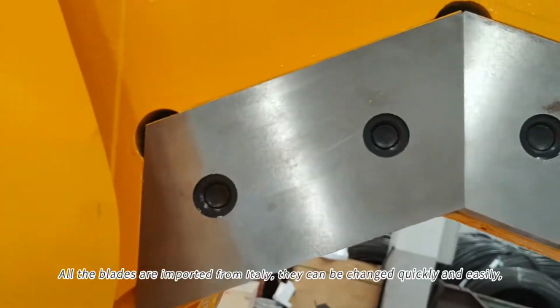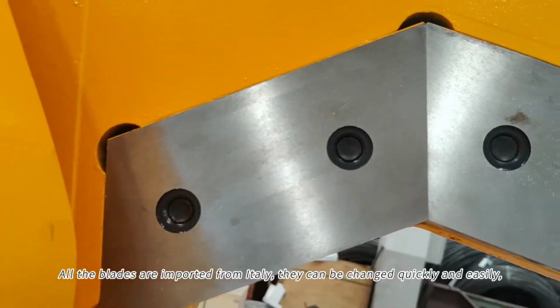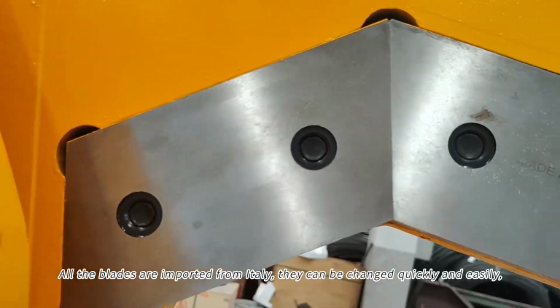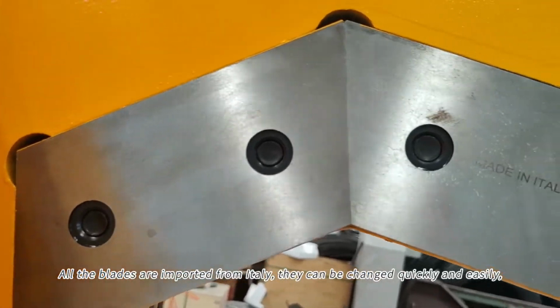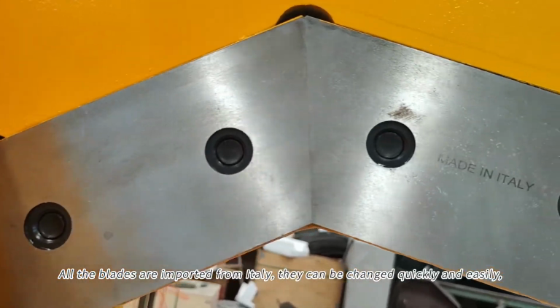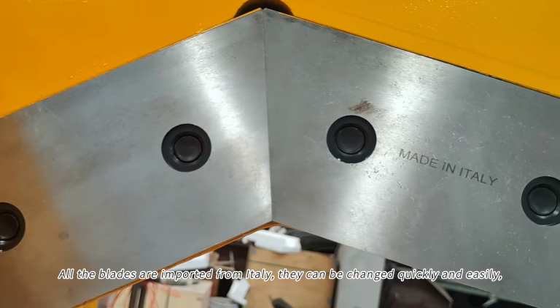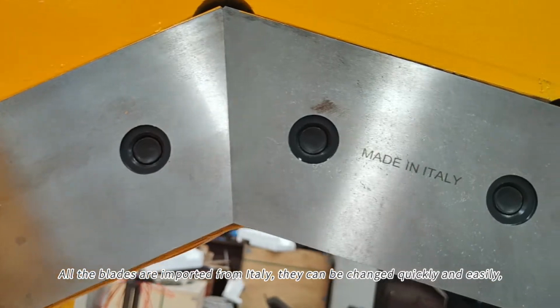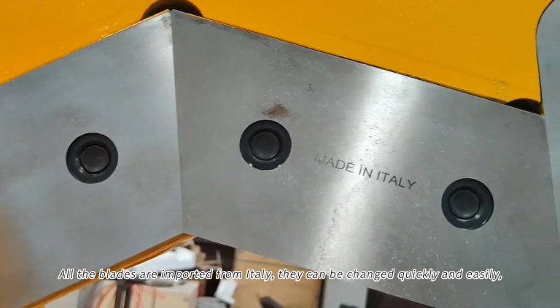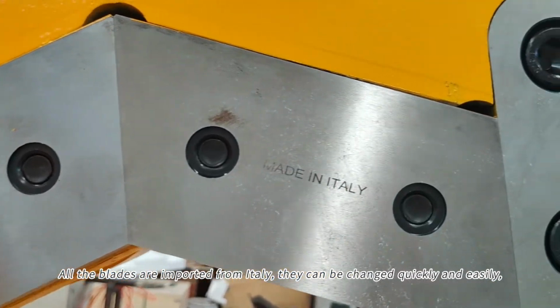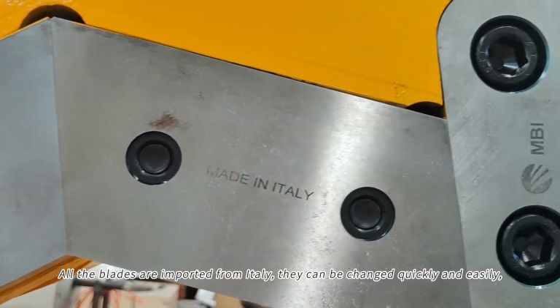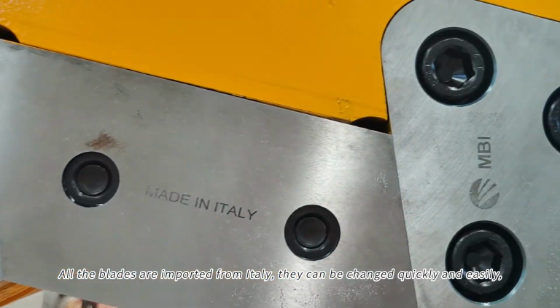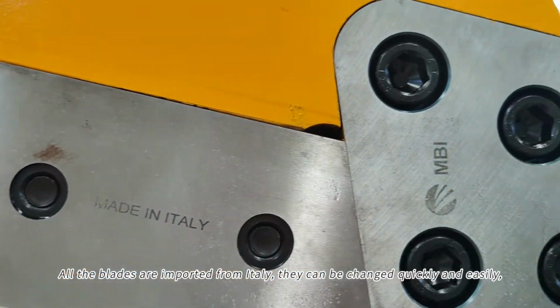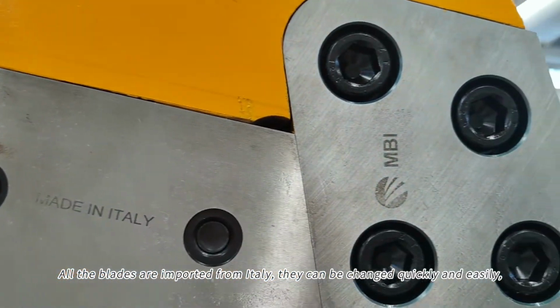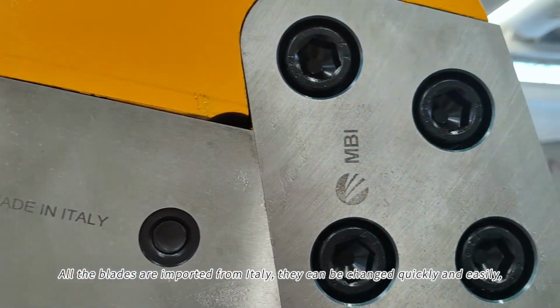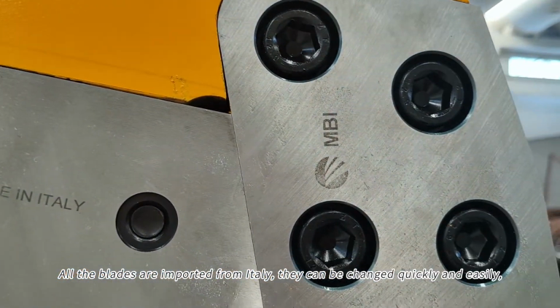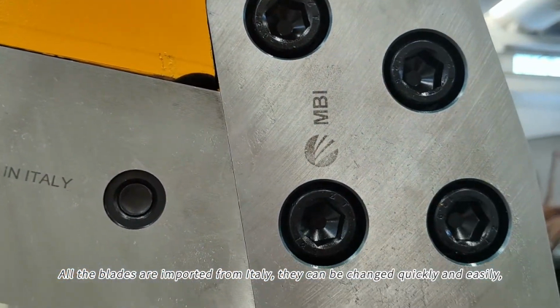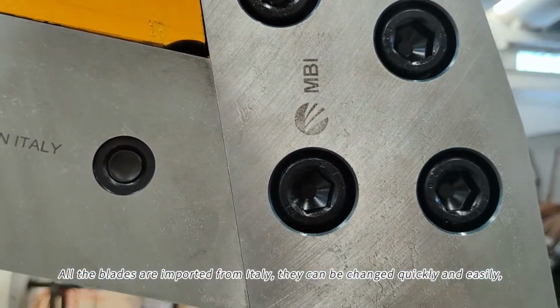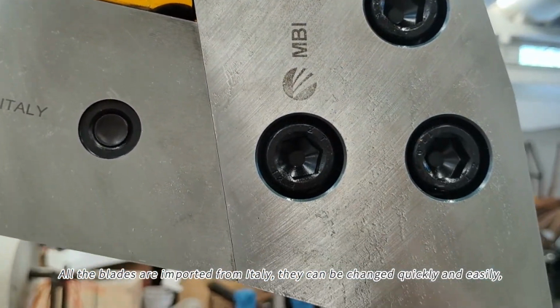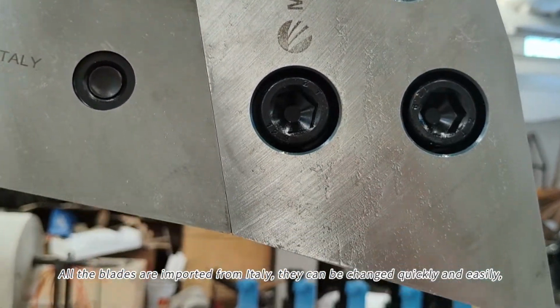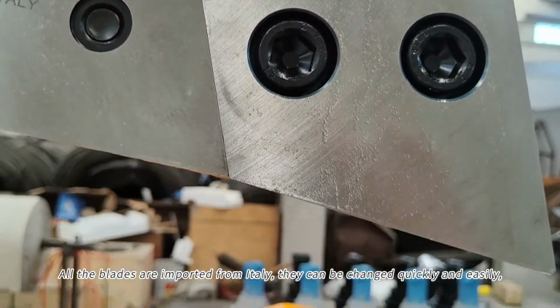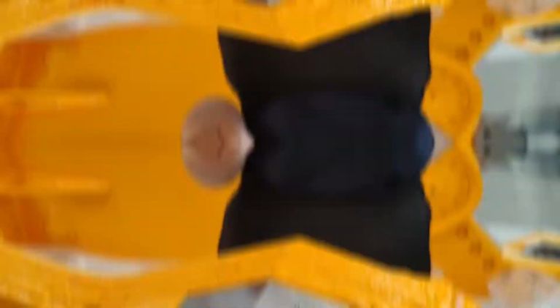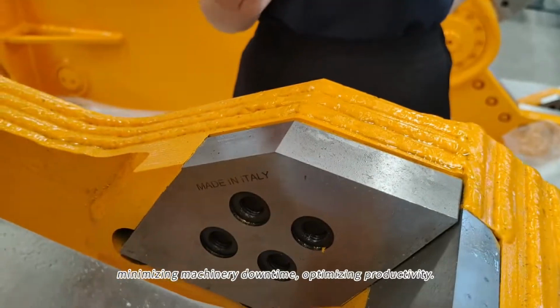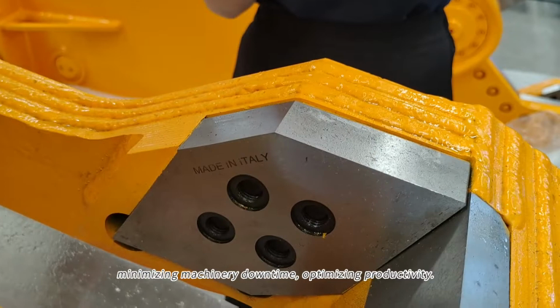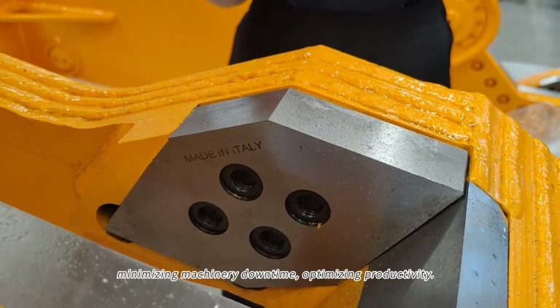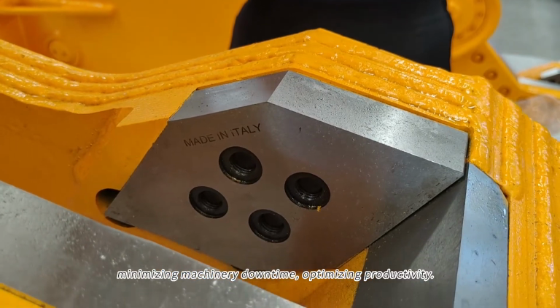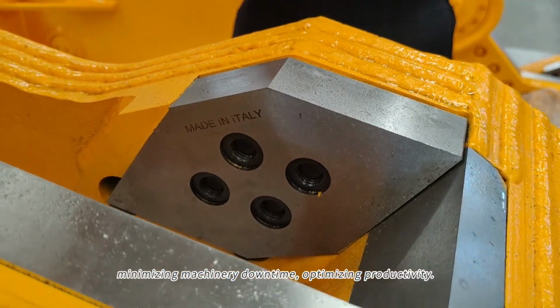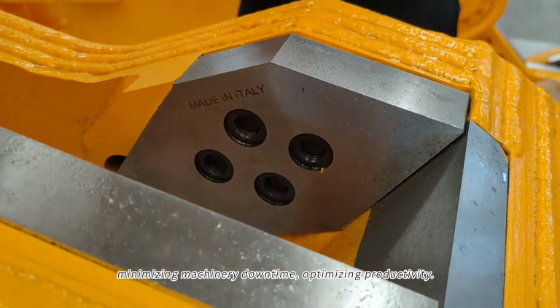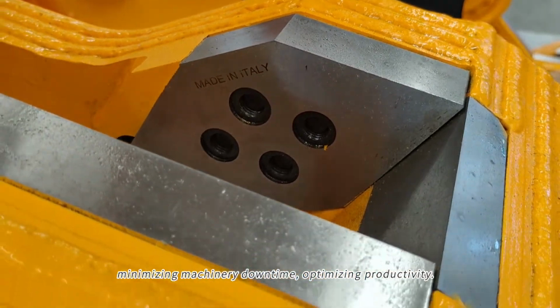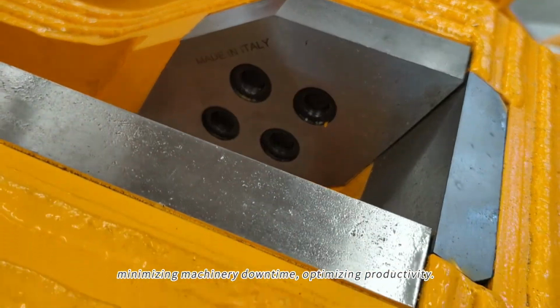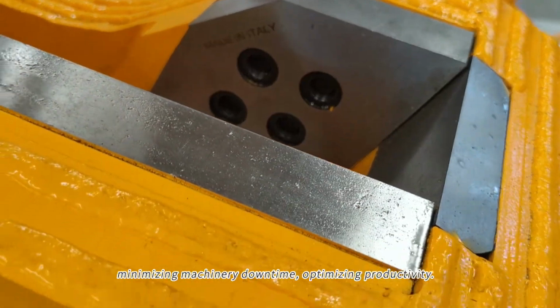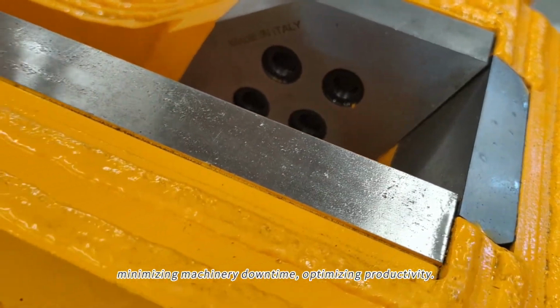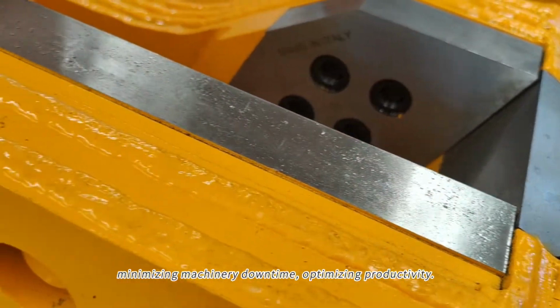All the blades are imported from Italy. They can be changed quickly and easily, minimizing machinery downtime and optimizing productivity.